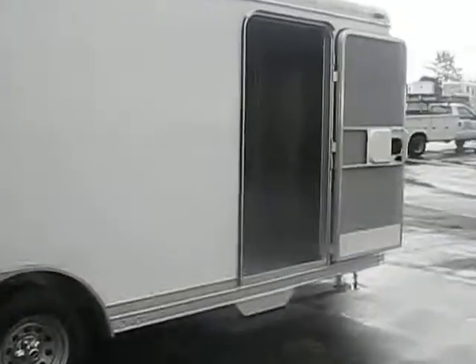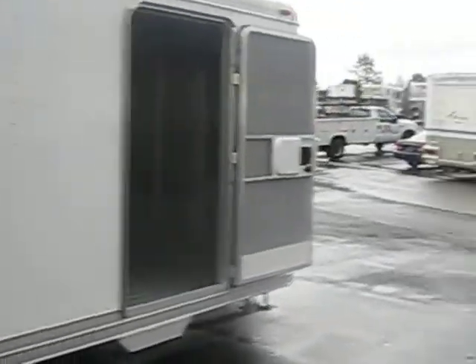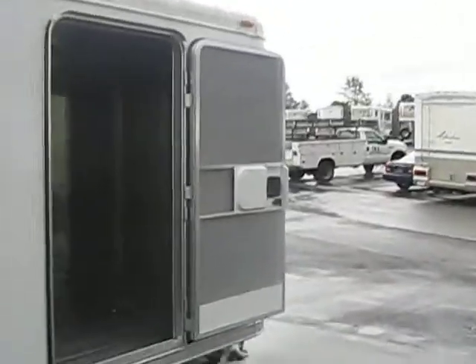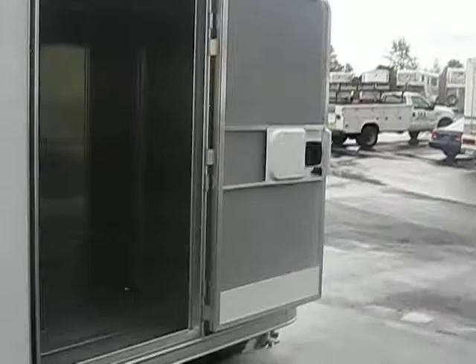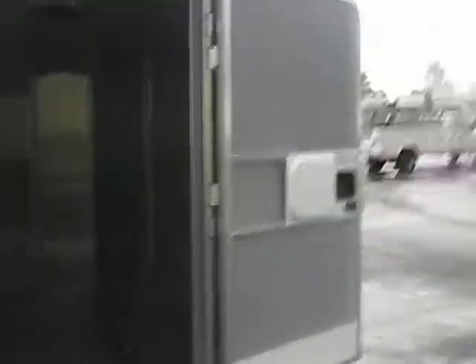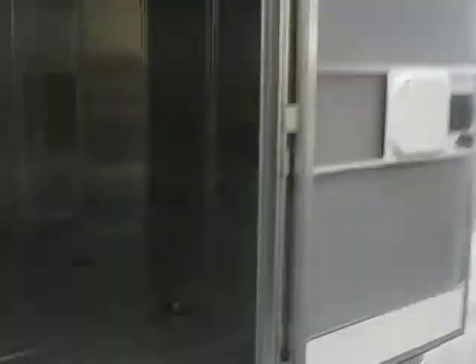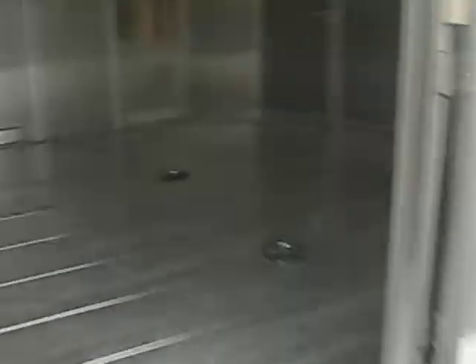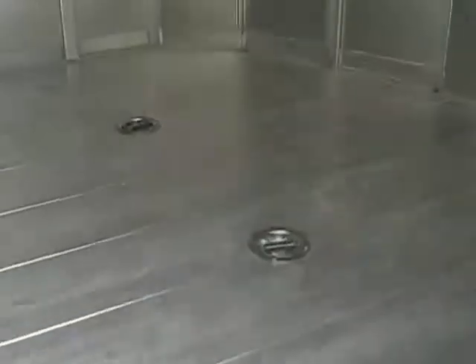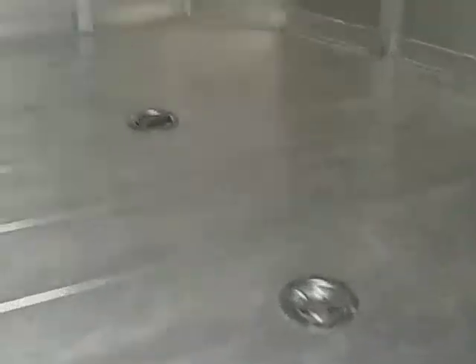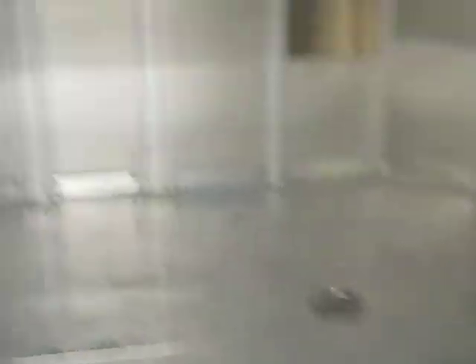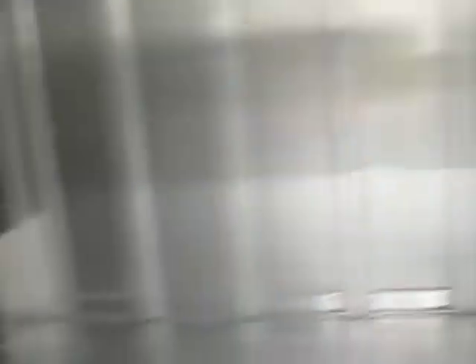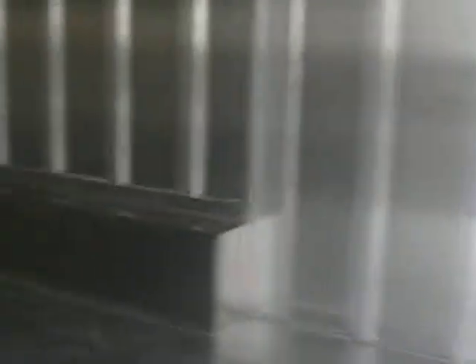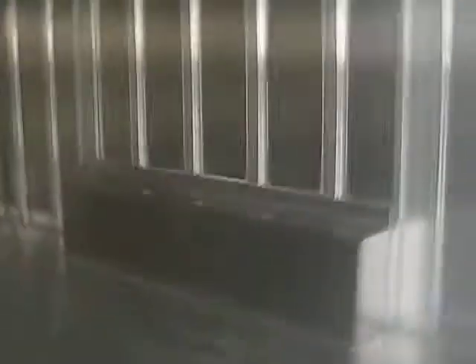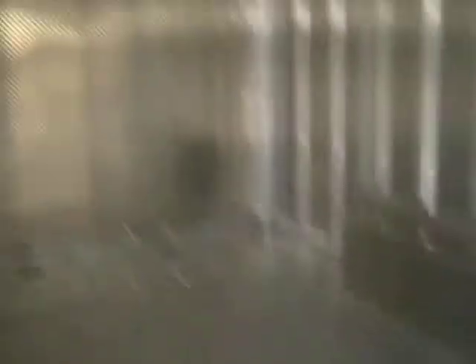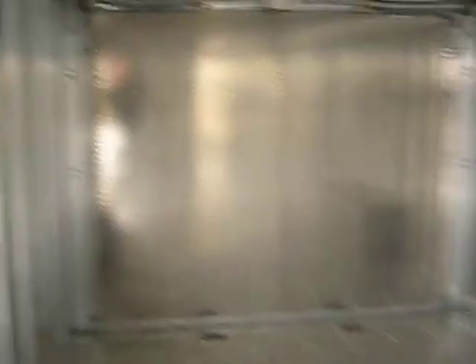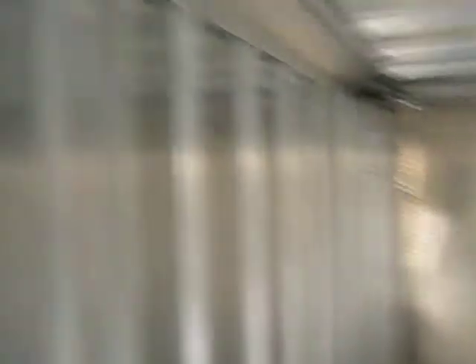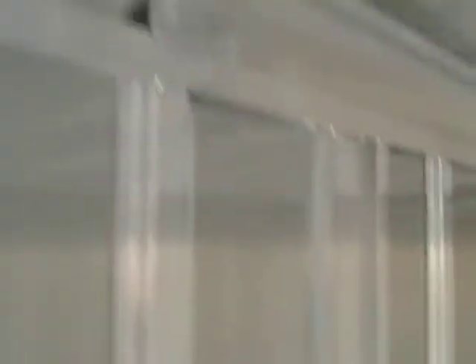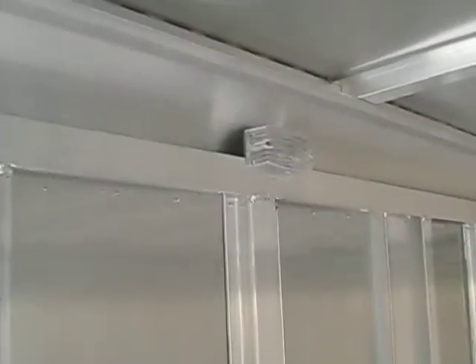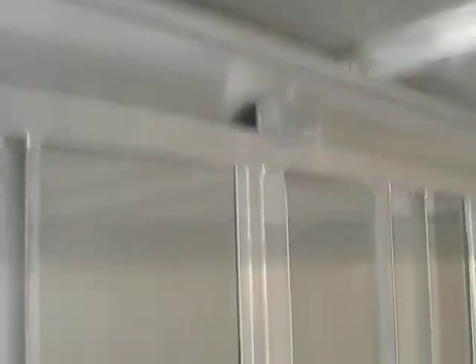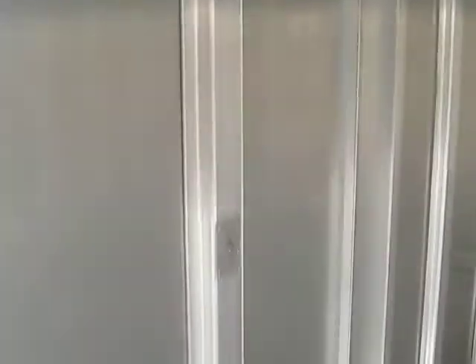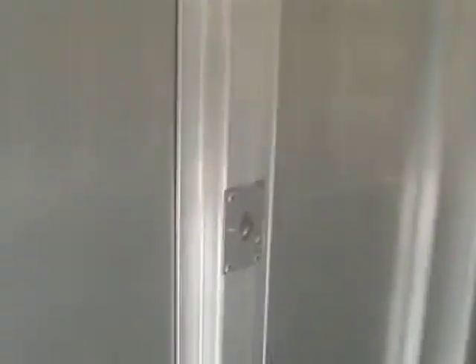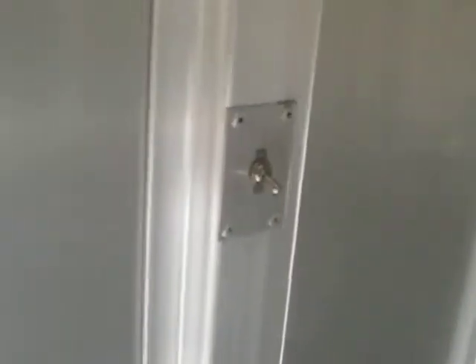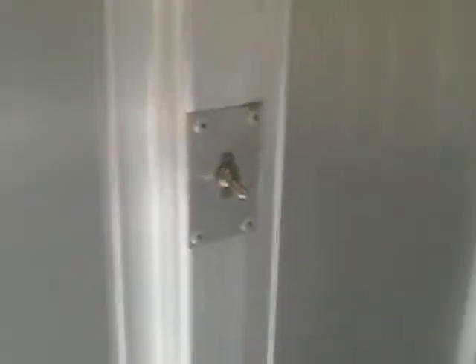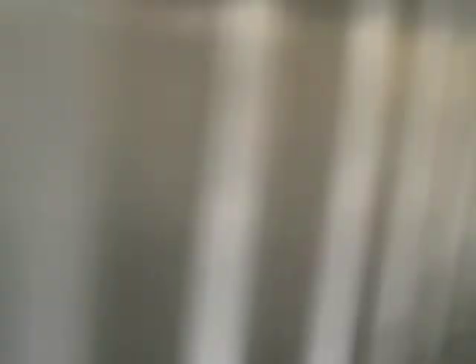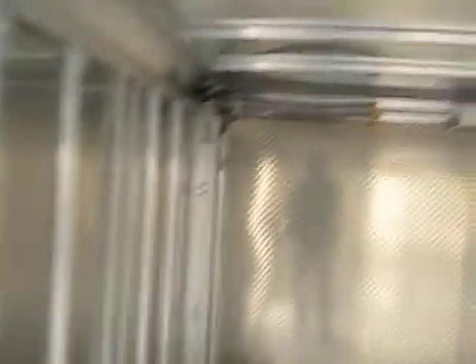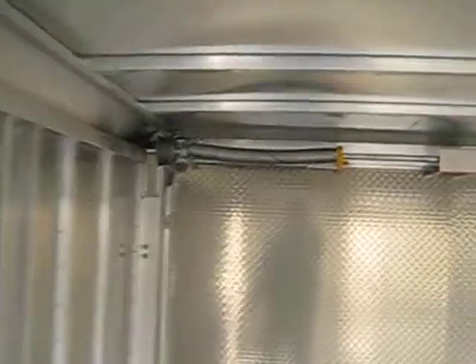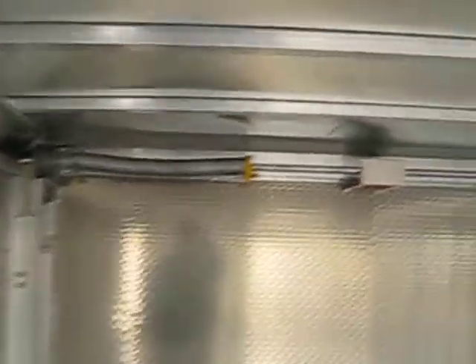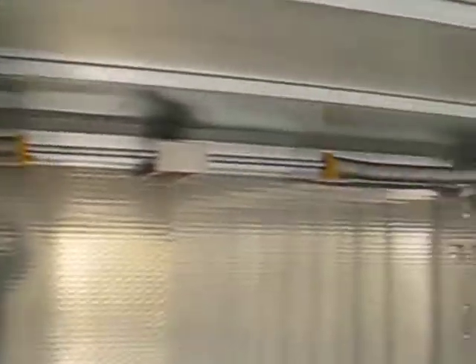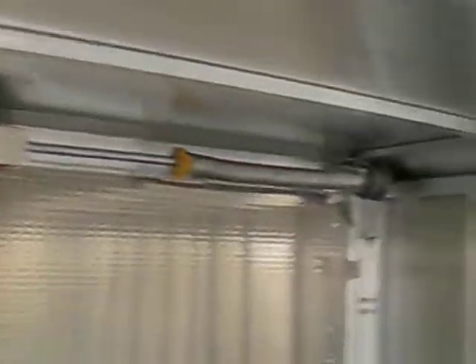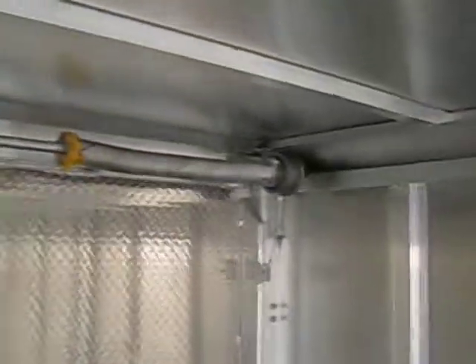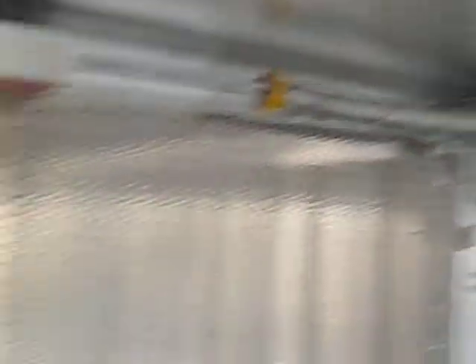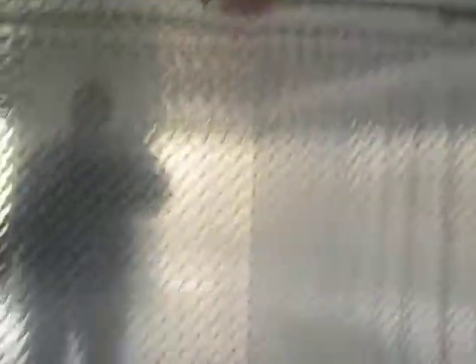Let me show the inside of this trailer one more time. It's got tie-downs on the floor, a light and a switch, and the spring assist on the rear door.